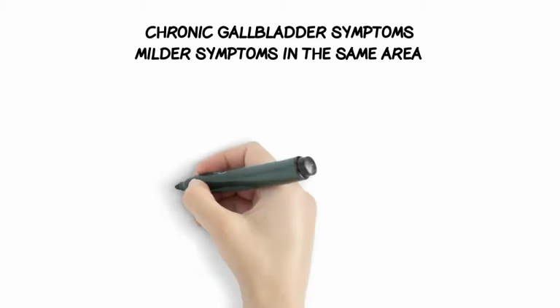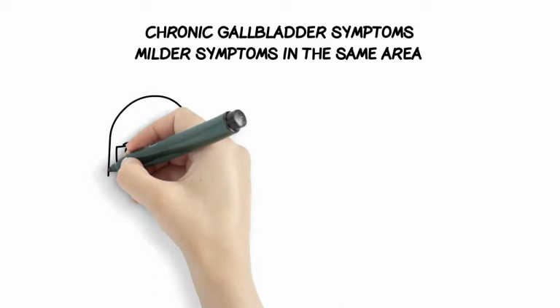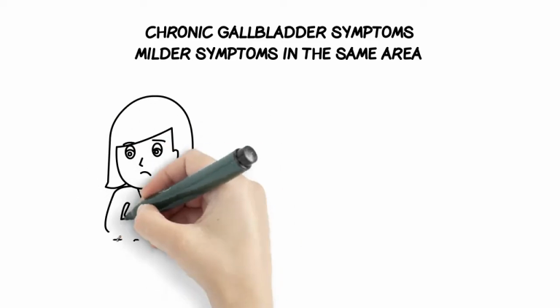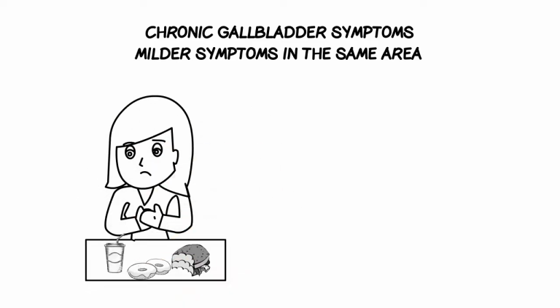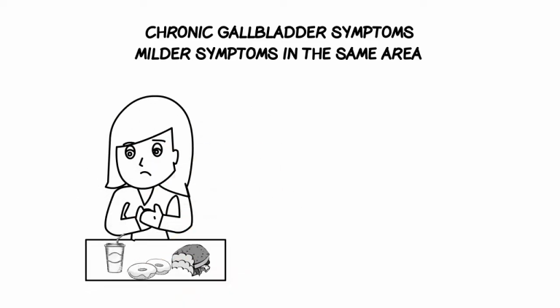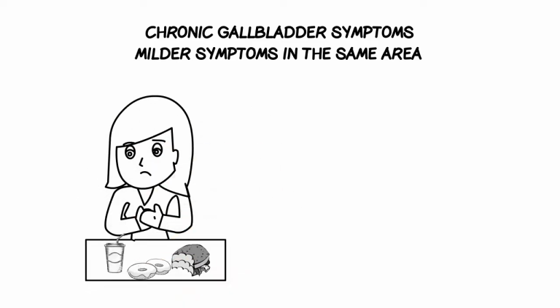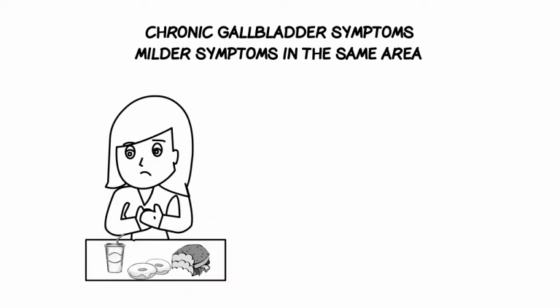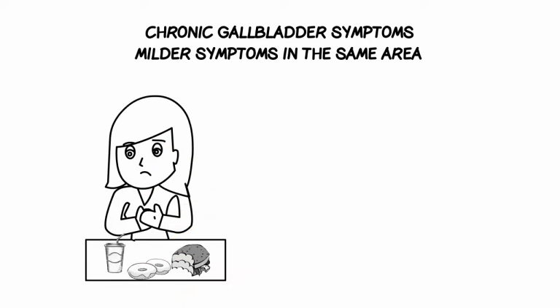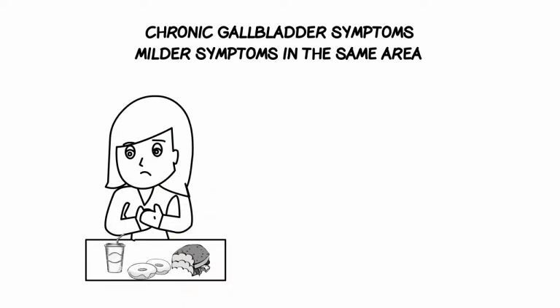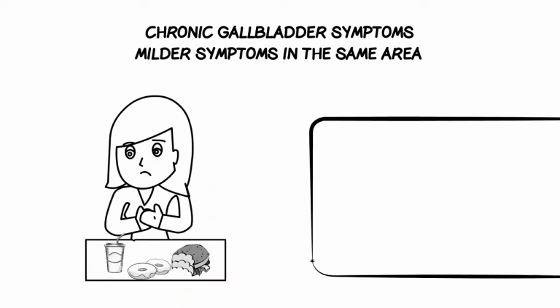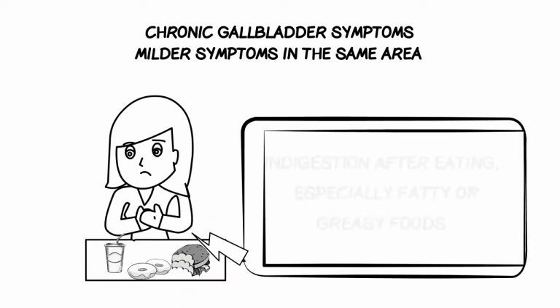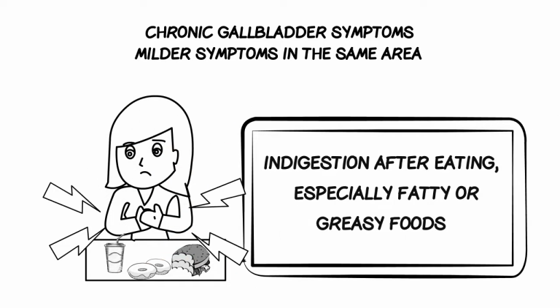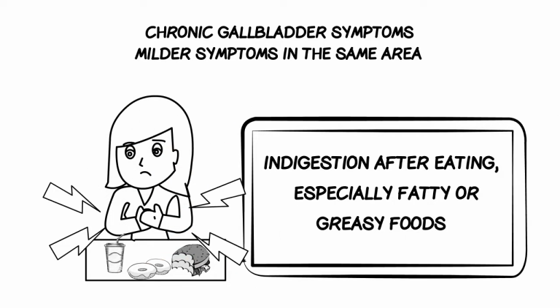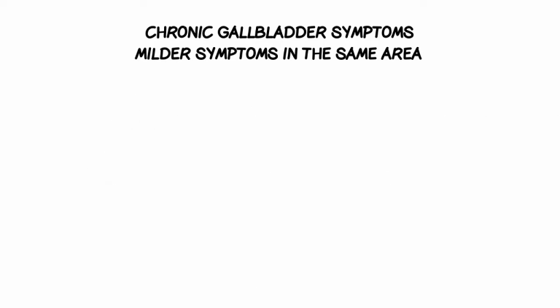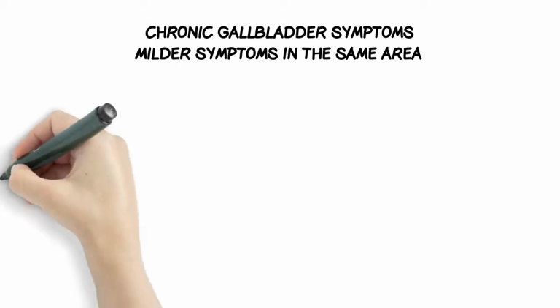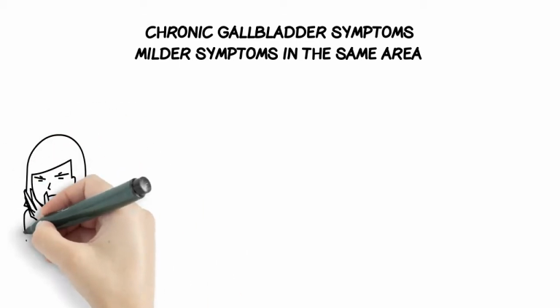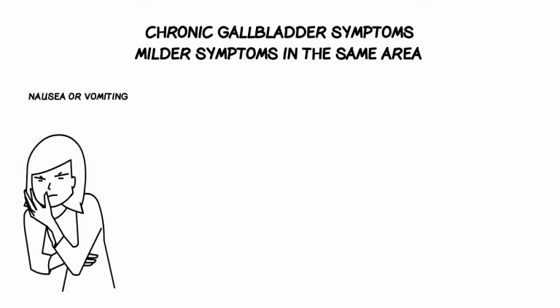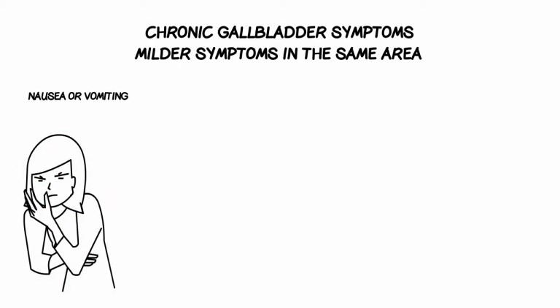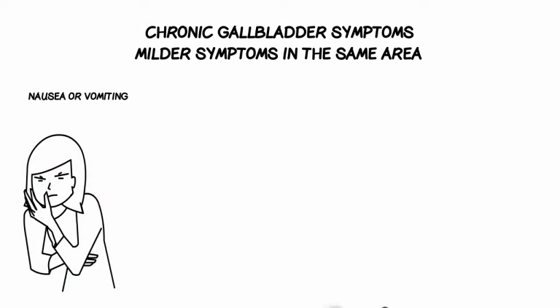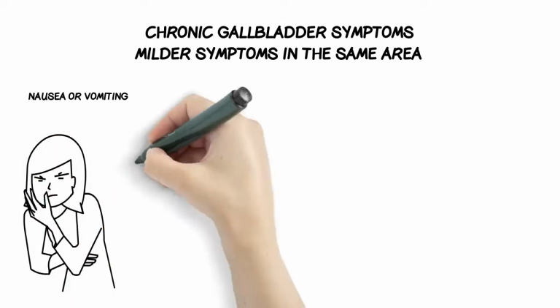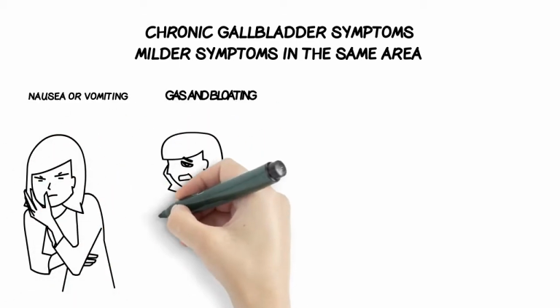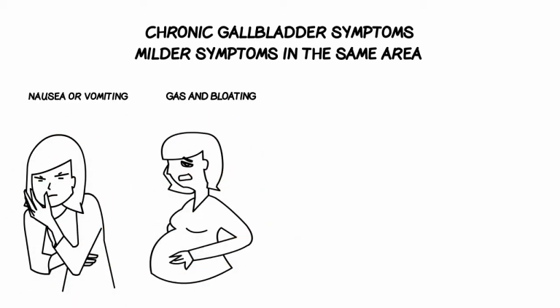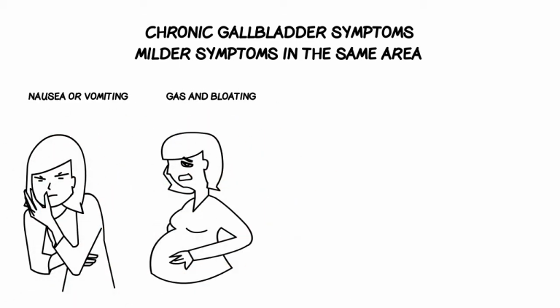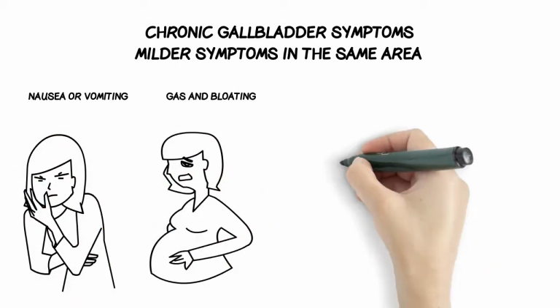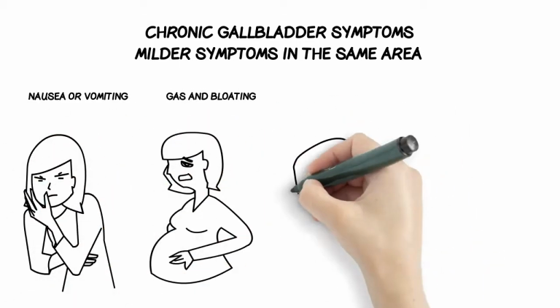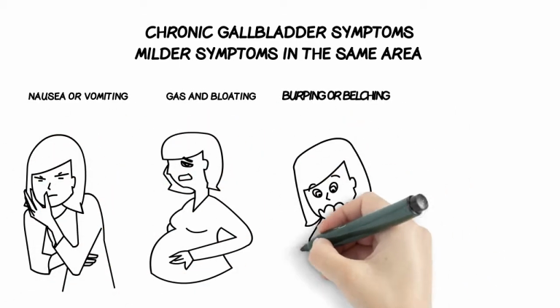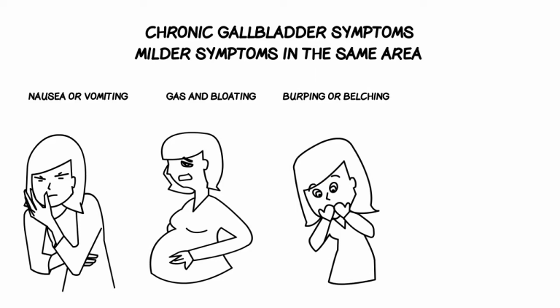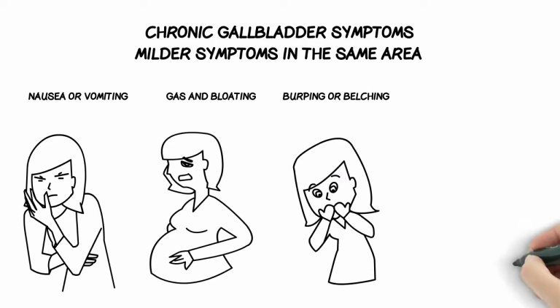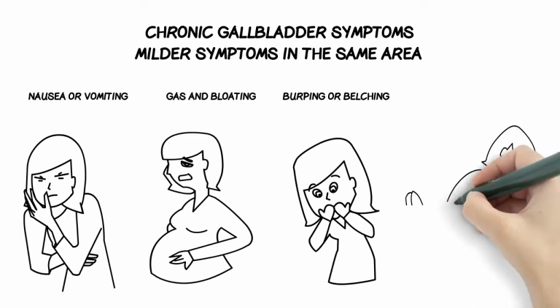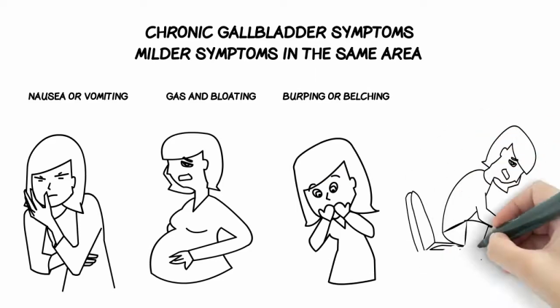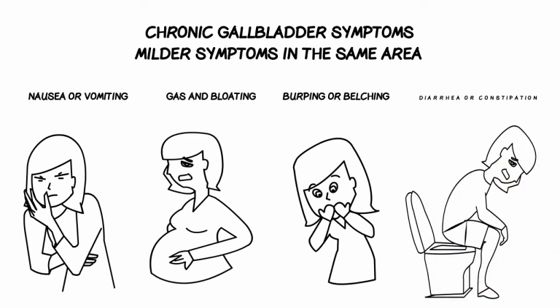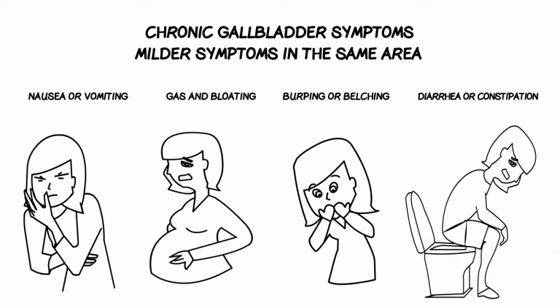Chronic symptoms may also include indigestion after eating, especially fatty or greasy foods, nausea or vomiting that is usually less severe, gas and bloating, burping or belching, and diarrhea or constipation.